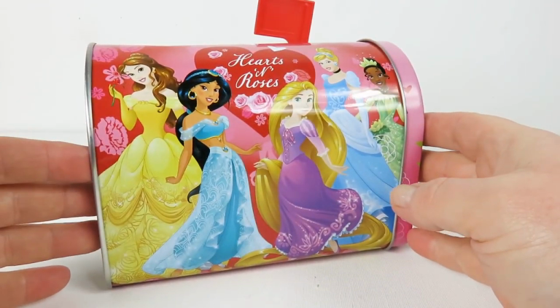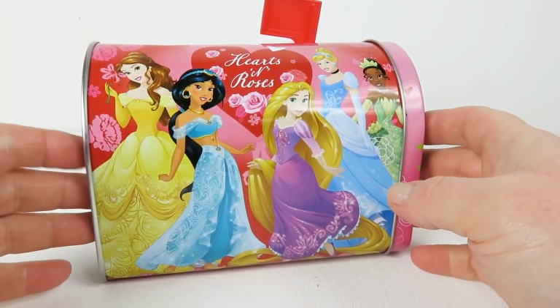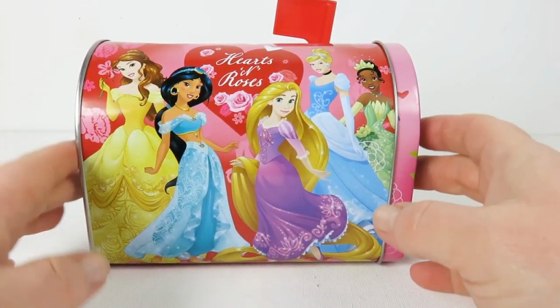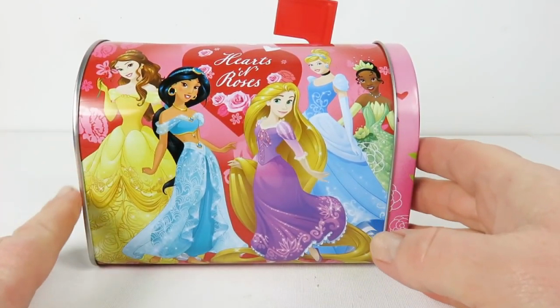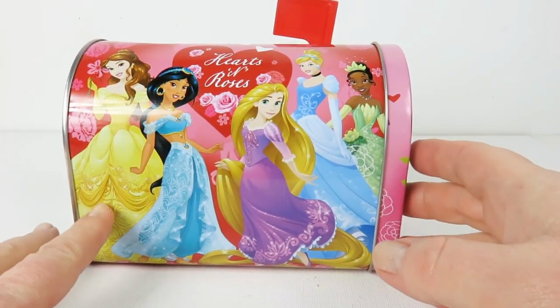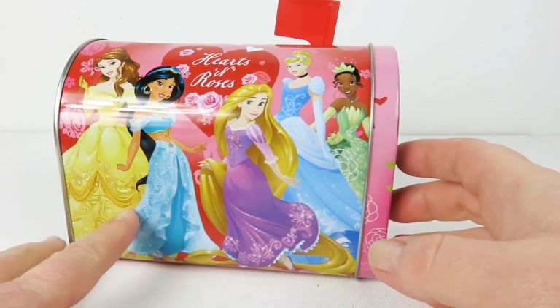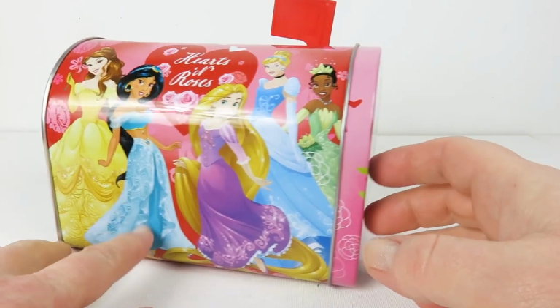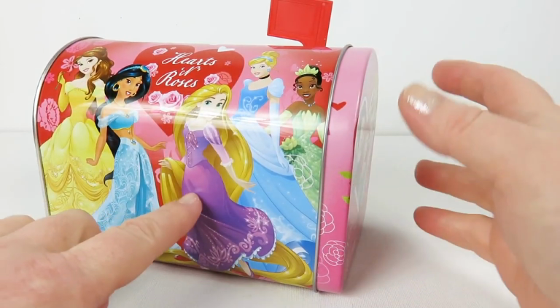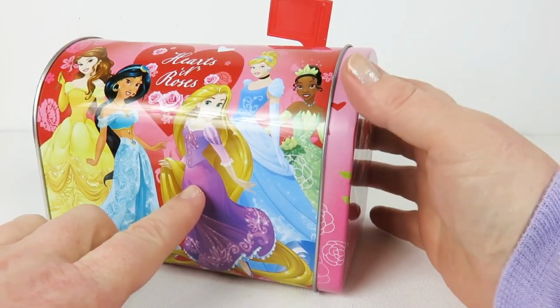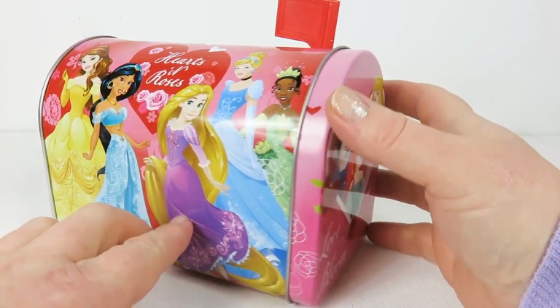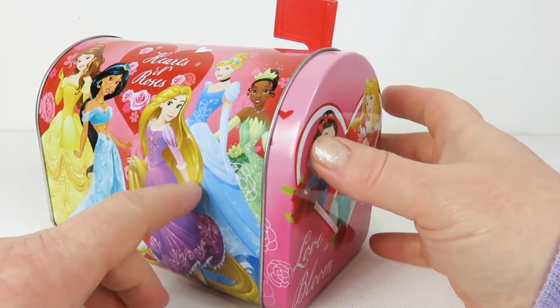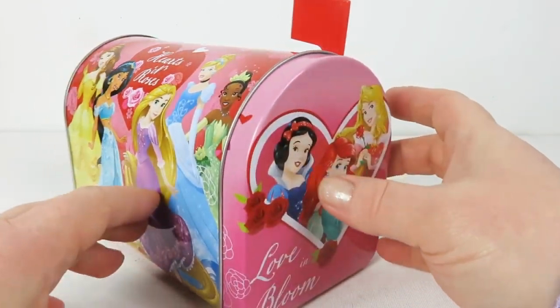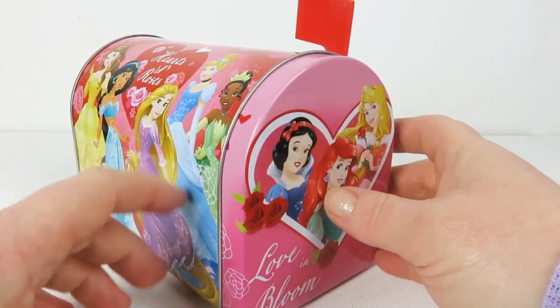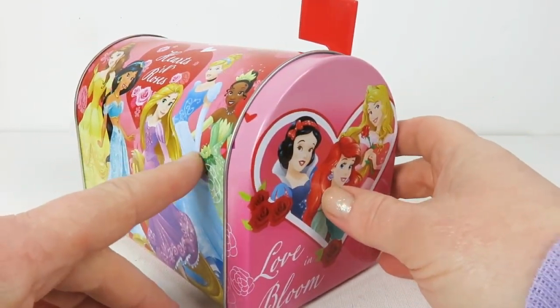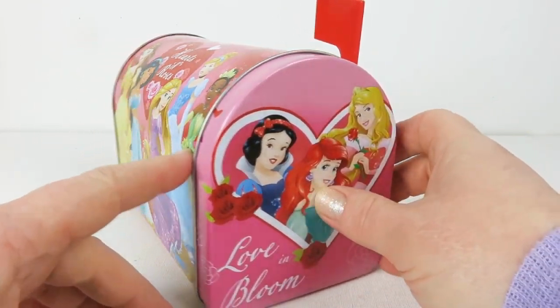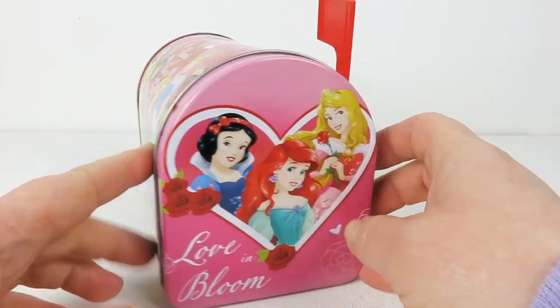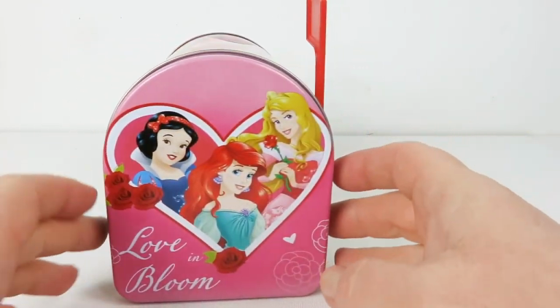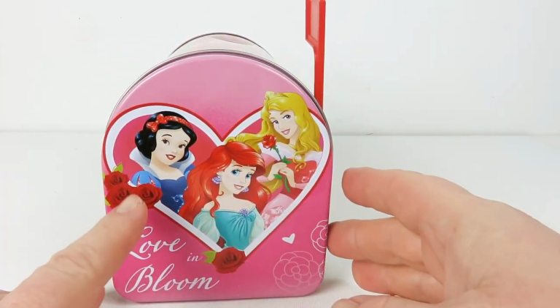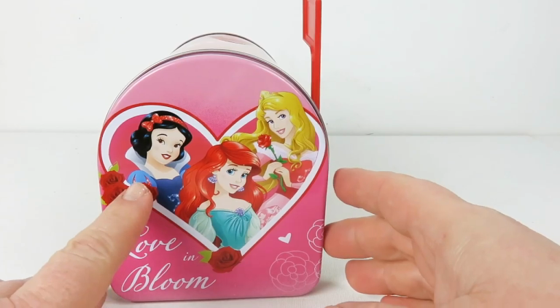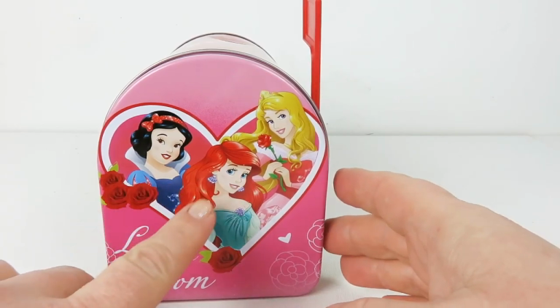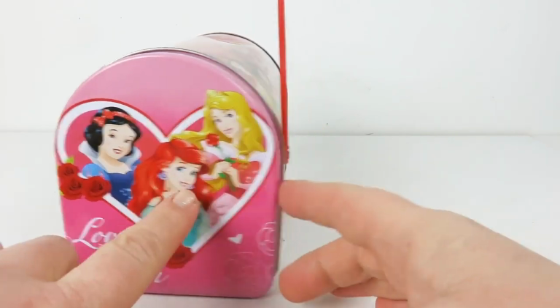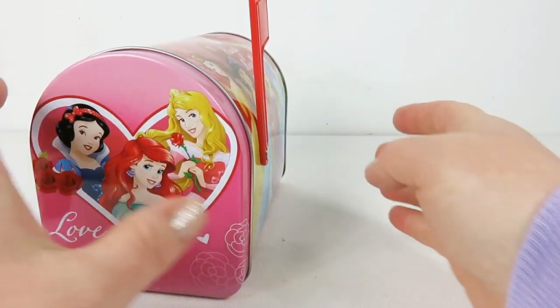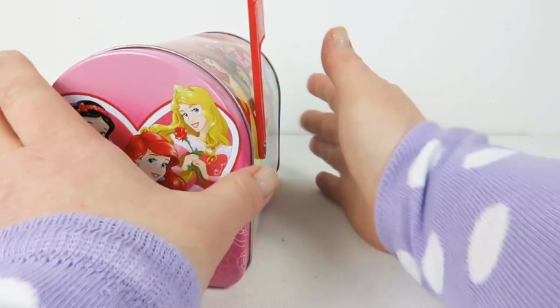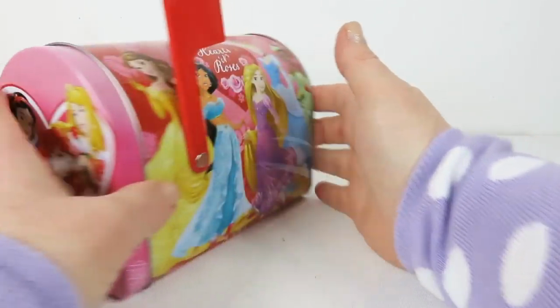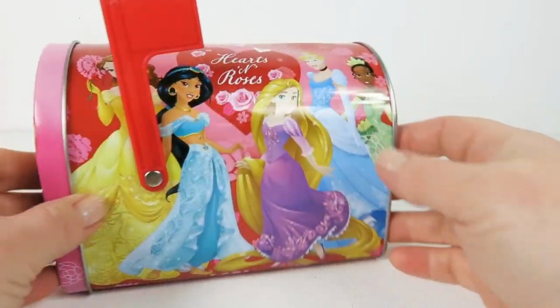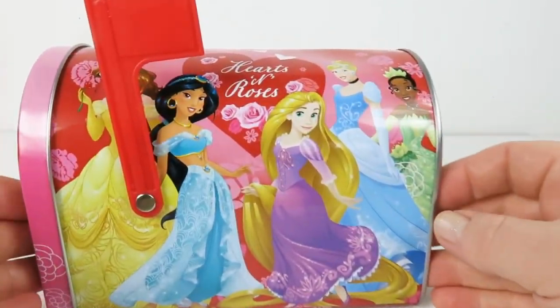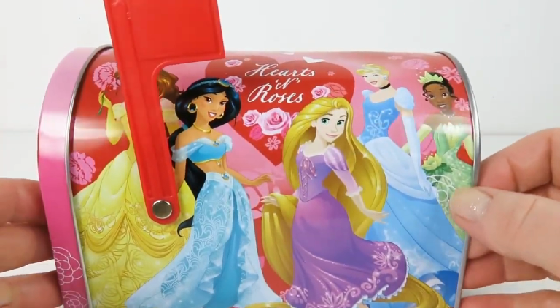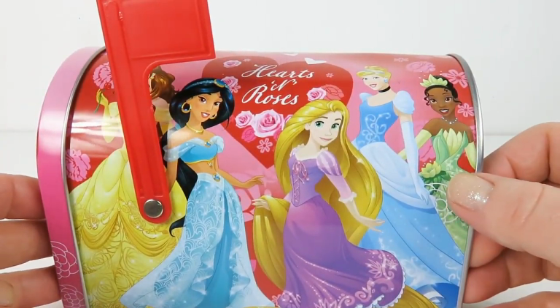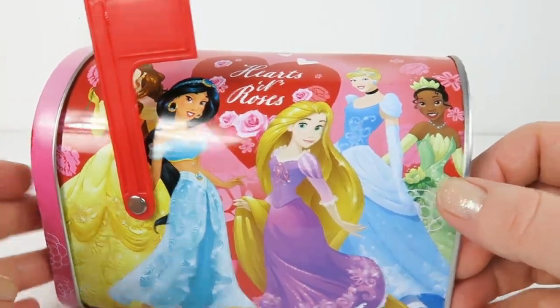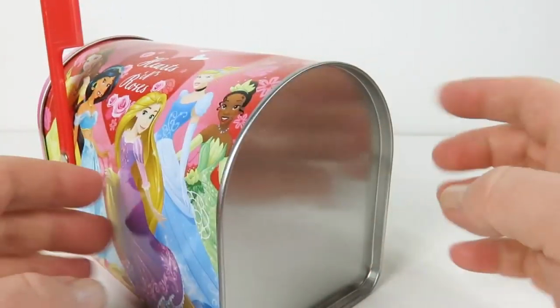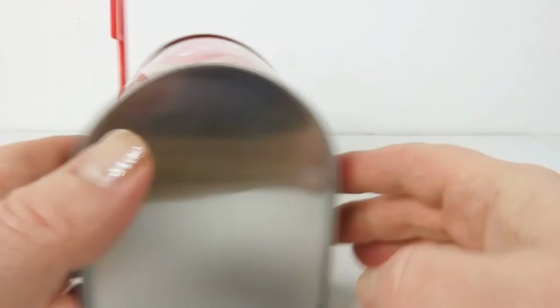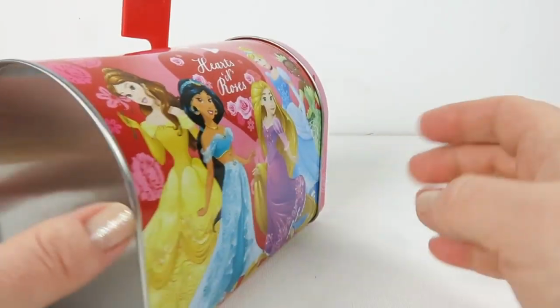Look at all the beautiful princesses. We have Belle, Jasmine, Rapunzel, Cinderella, Tiana, Snow White, Arielle, Sleeping Beauty. All the gorgeous princesses.